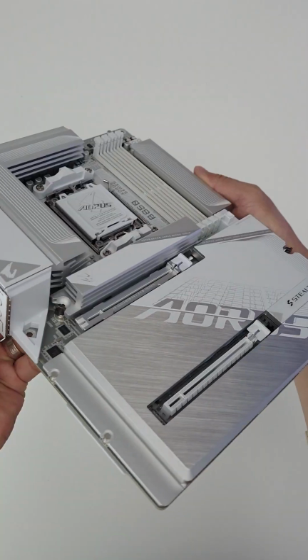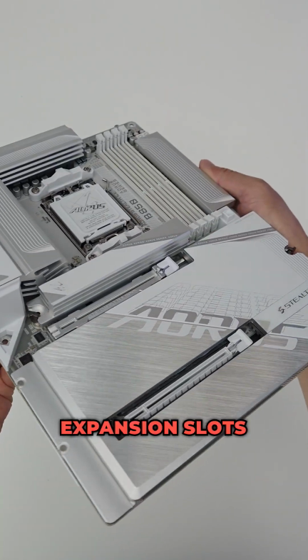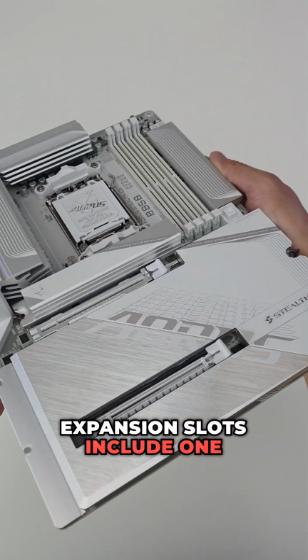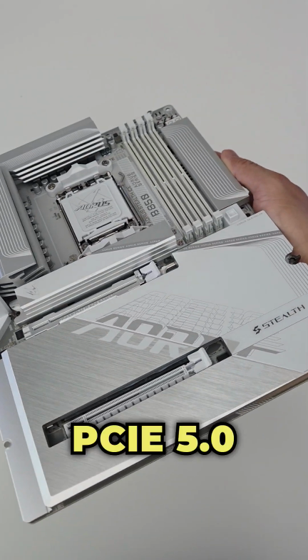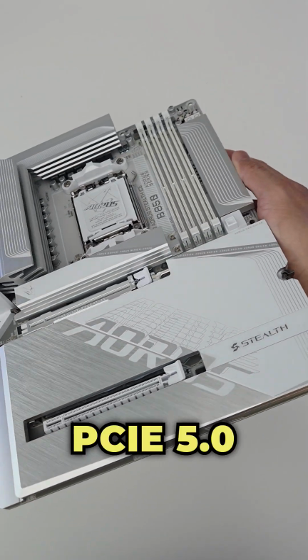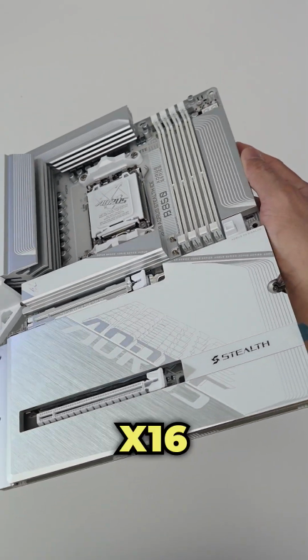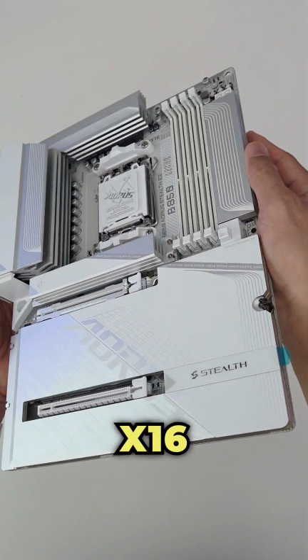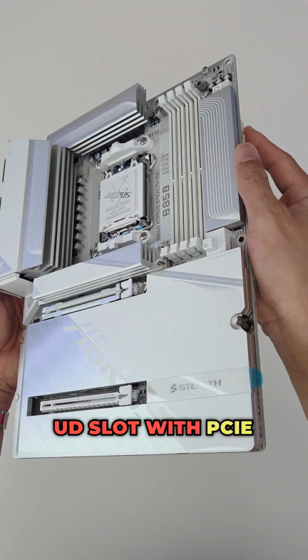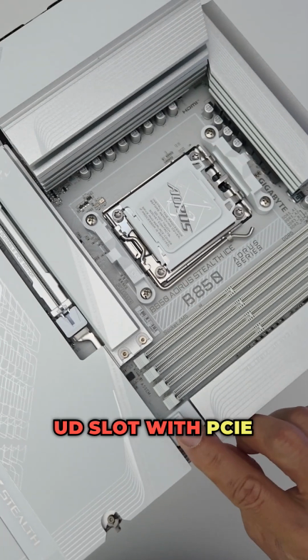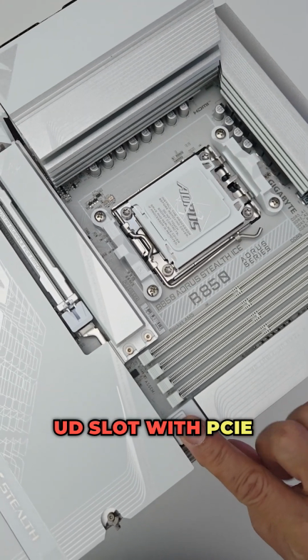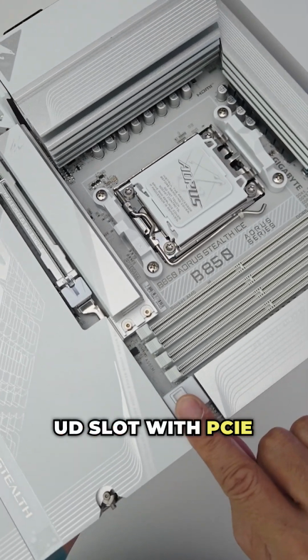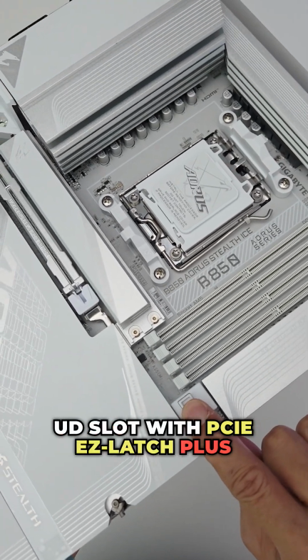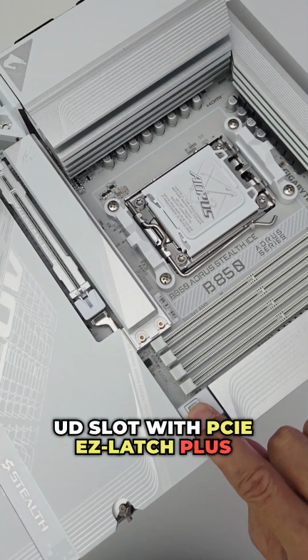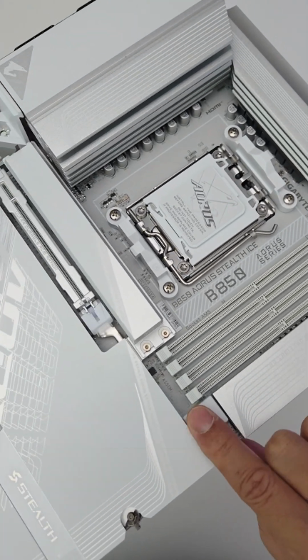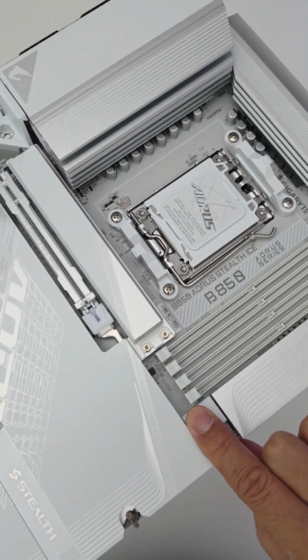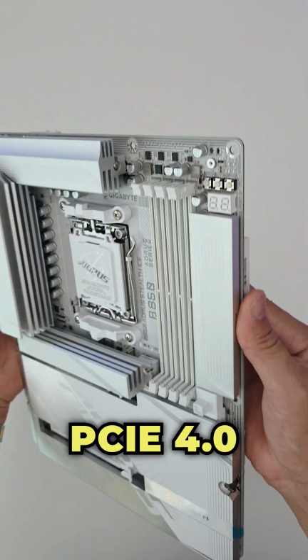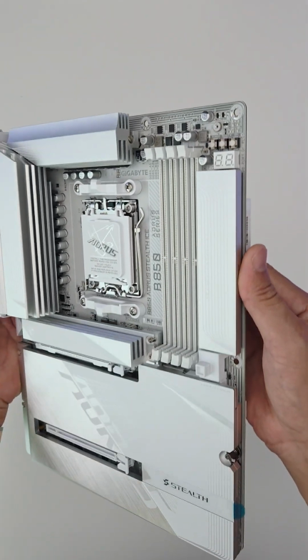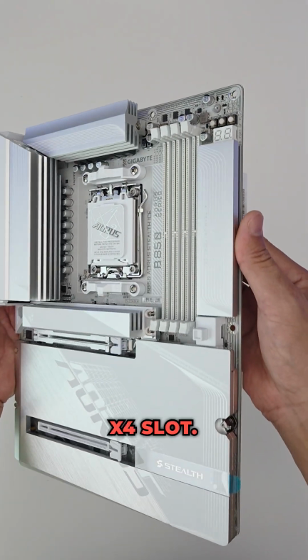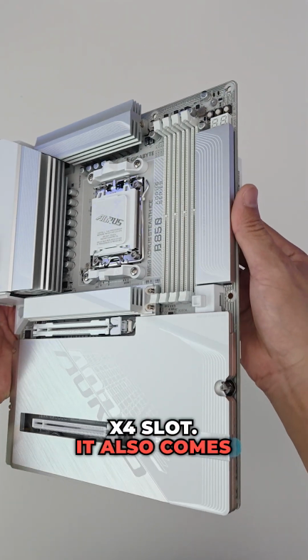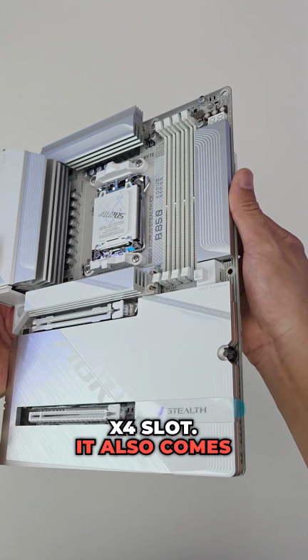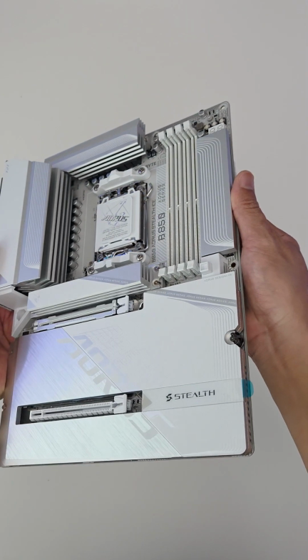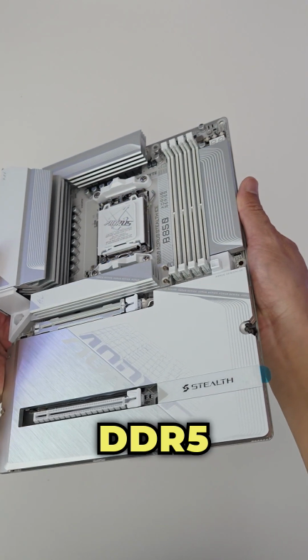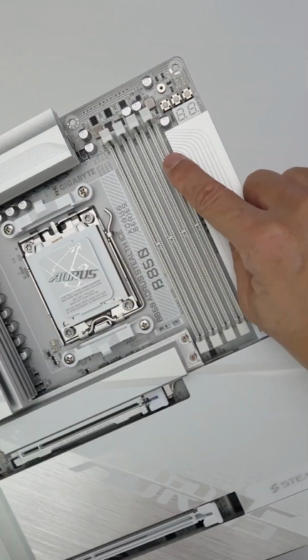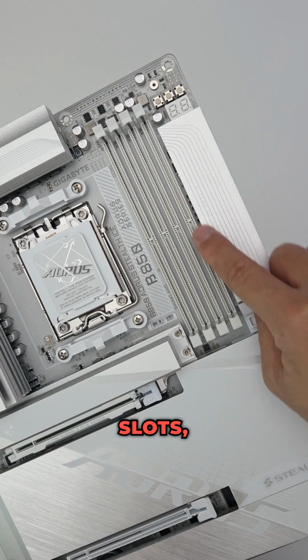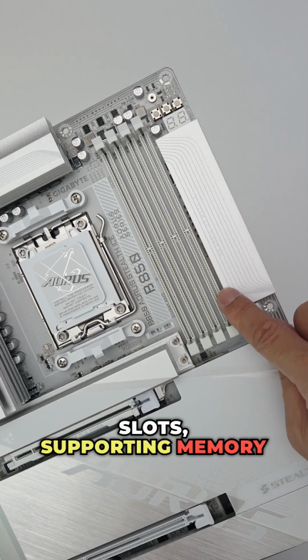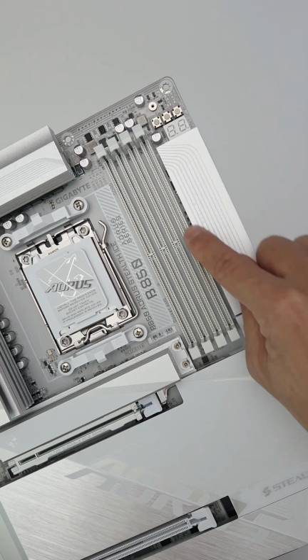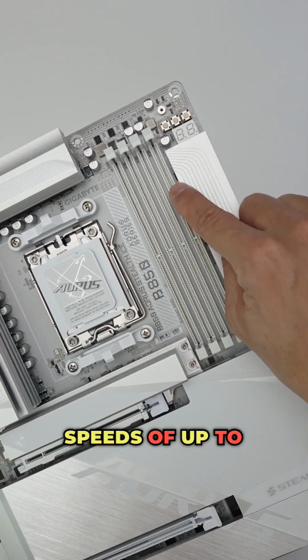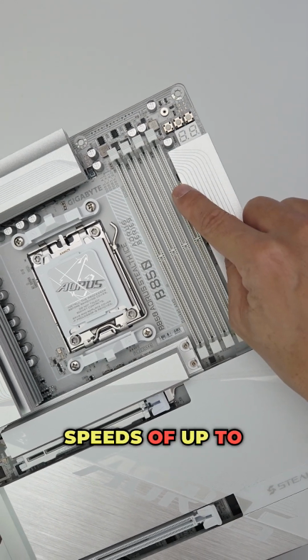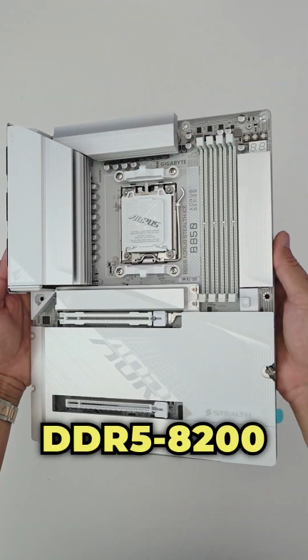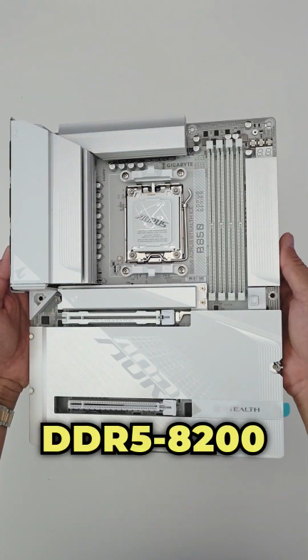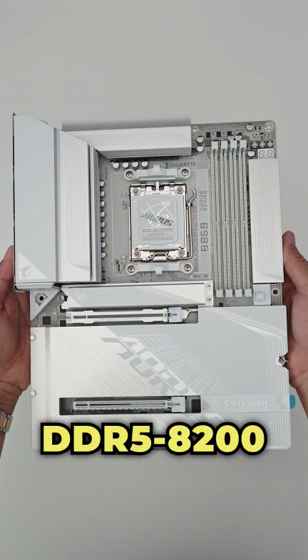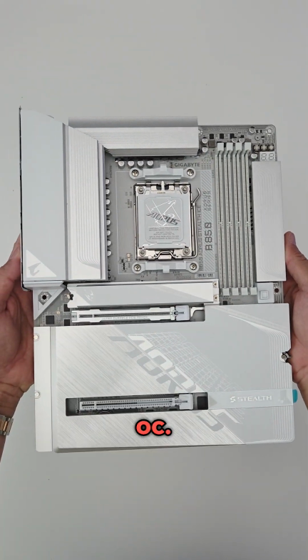Expansion slots include one PCIe 5x16 UD slot with PCIe Easy Latch Plus and one PCIe 4x4 slot. It also comes with four DDR5 DIMM slots supporting memory speeds of up to DDR5 8200 OC.